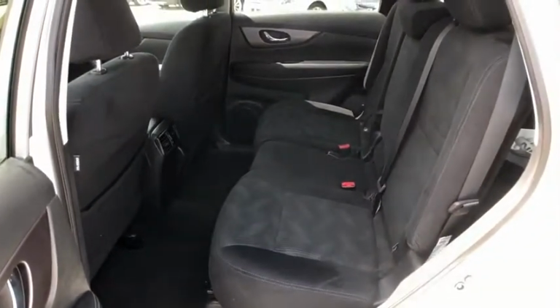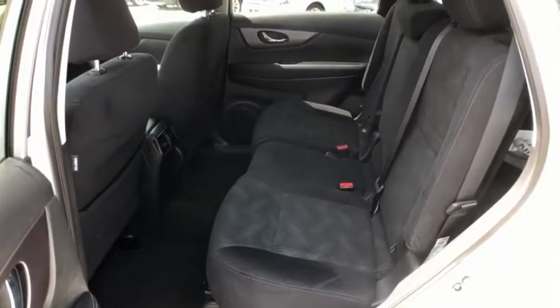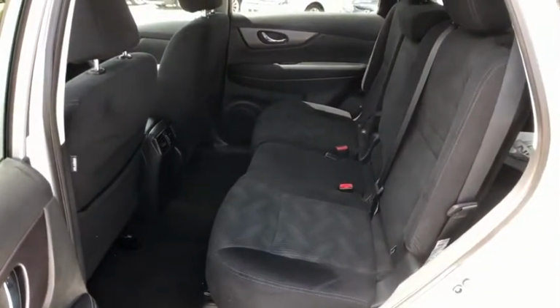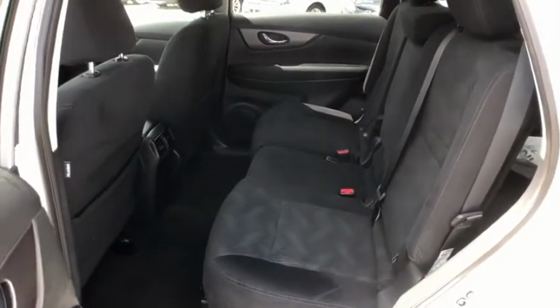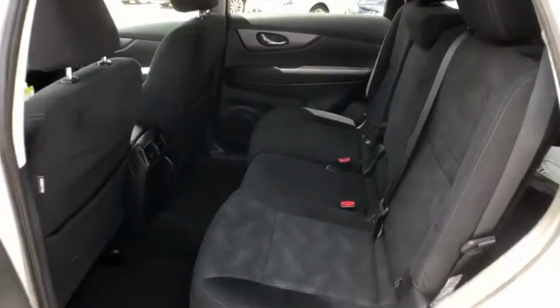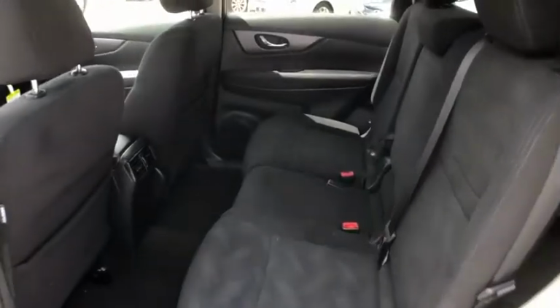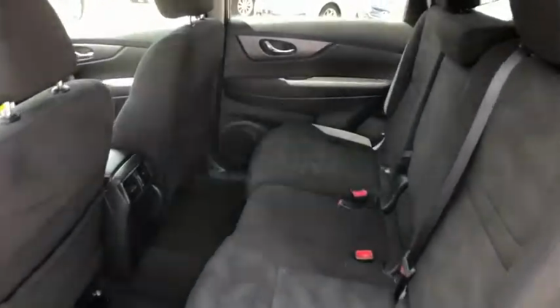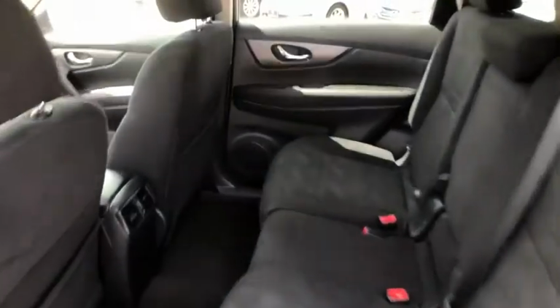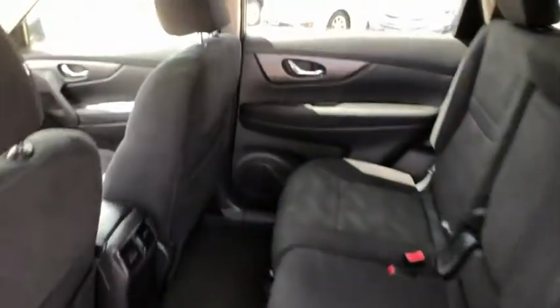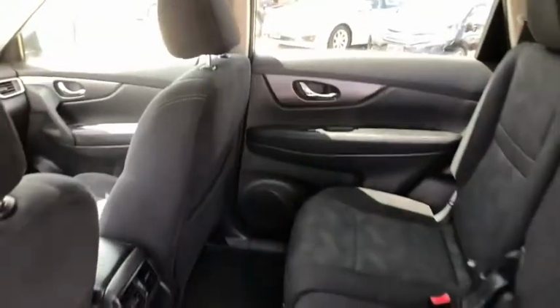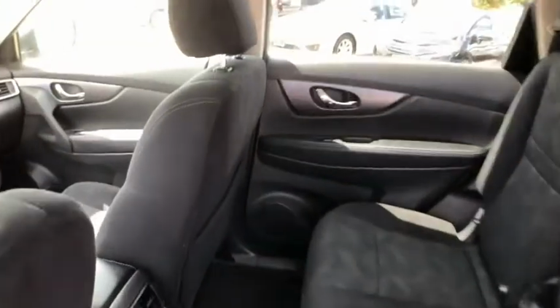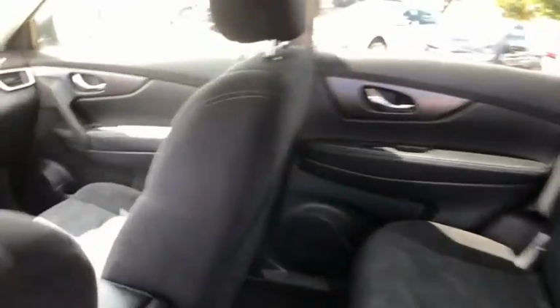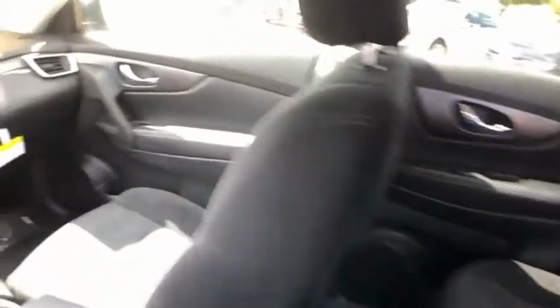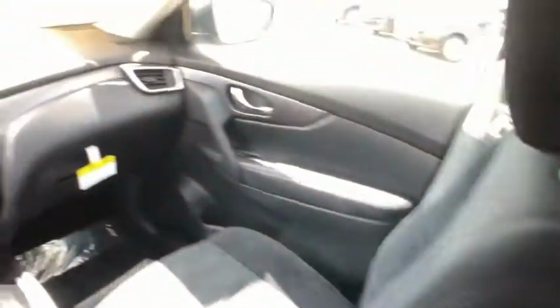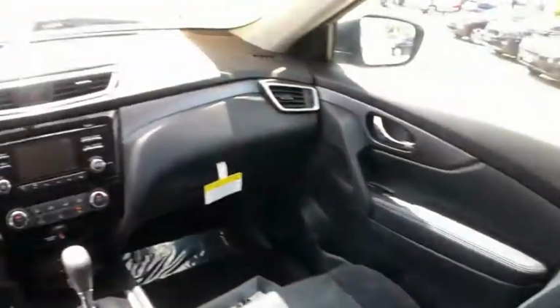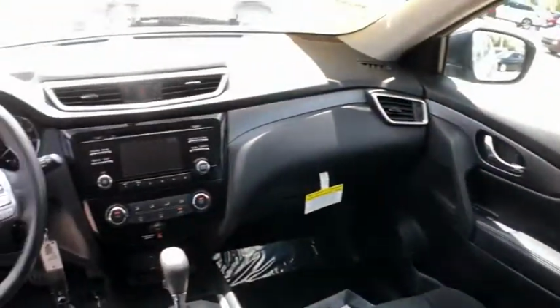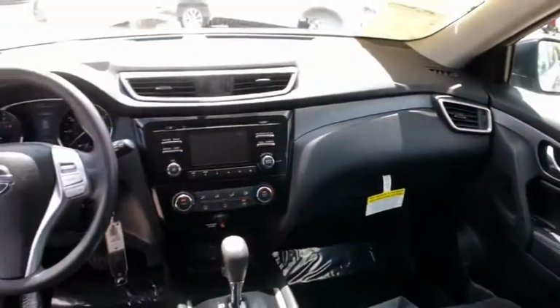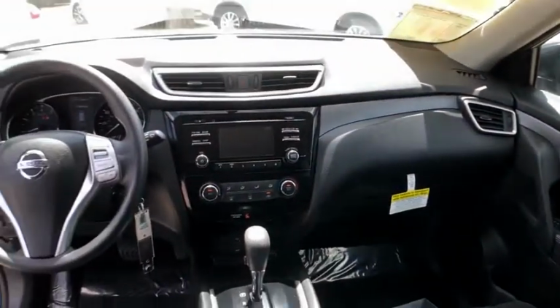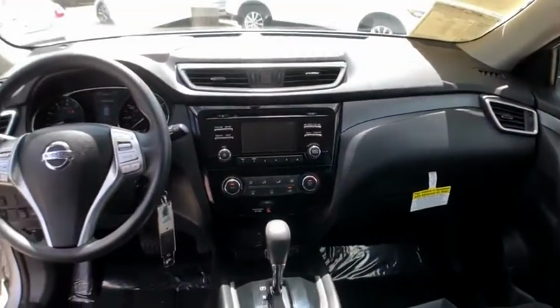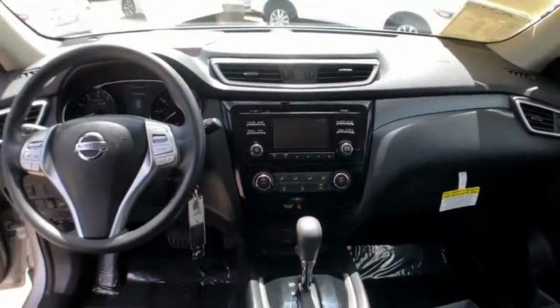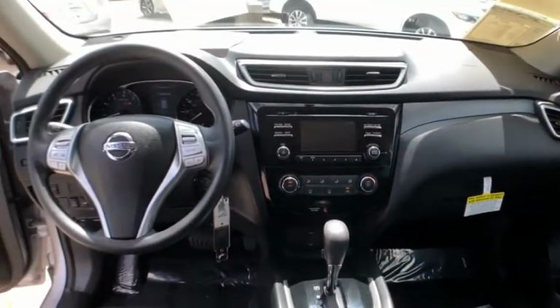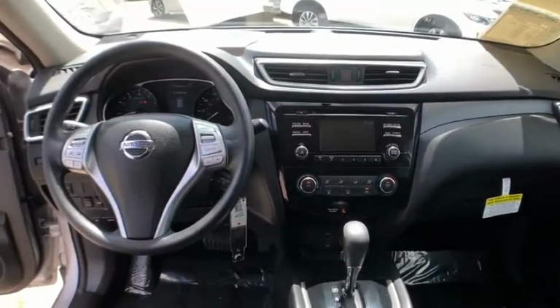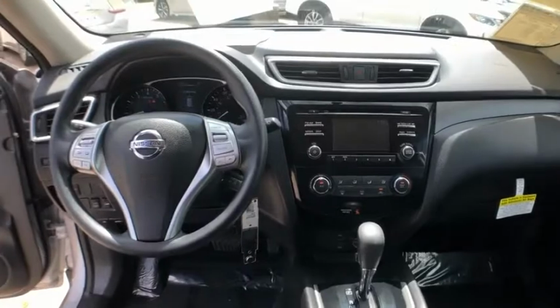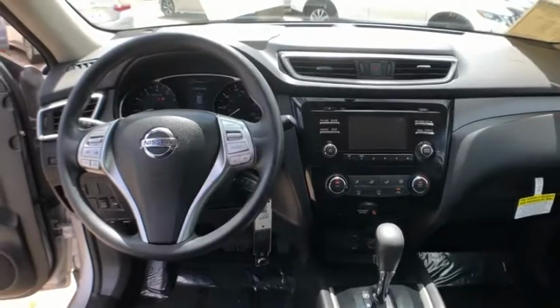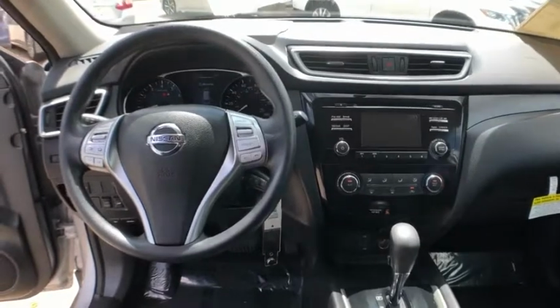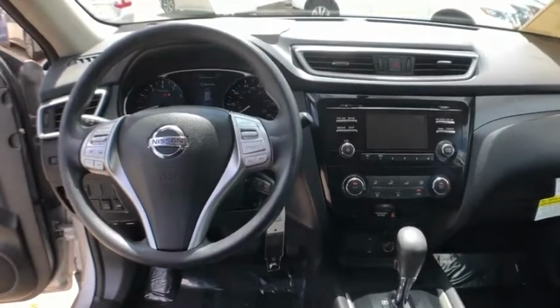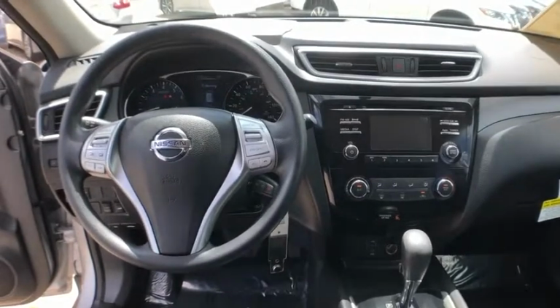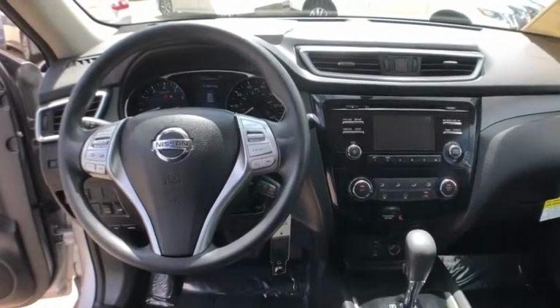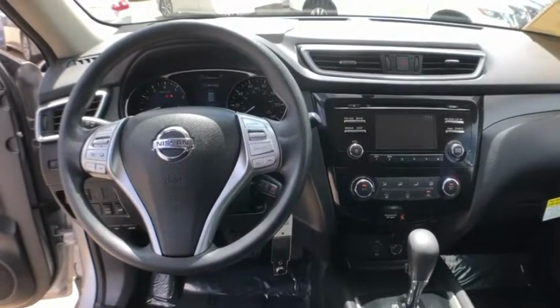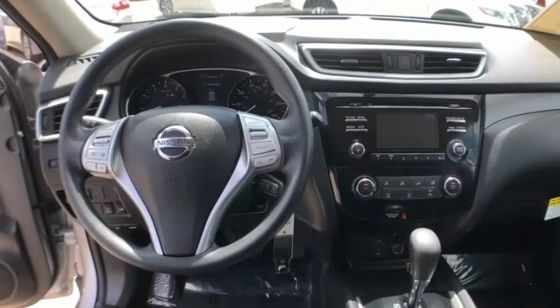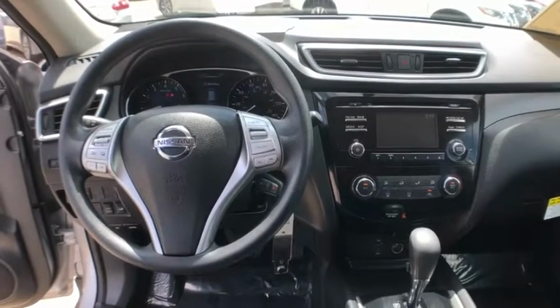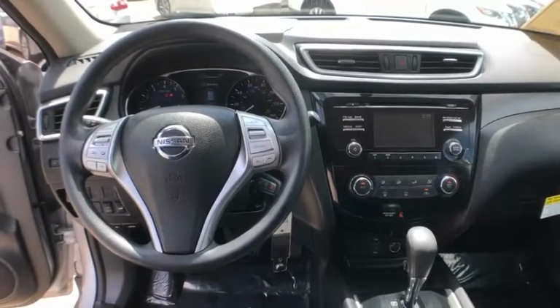Center armrest, security system, trip computer, power windows, electronic stability control, CD player, rear window defroster.